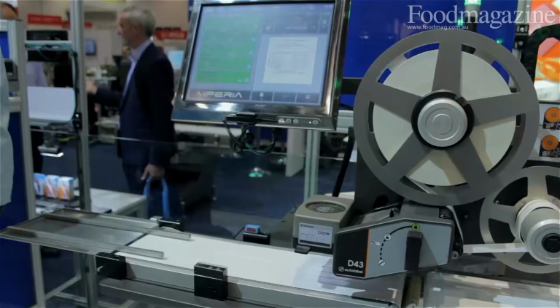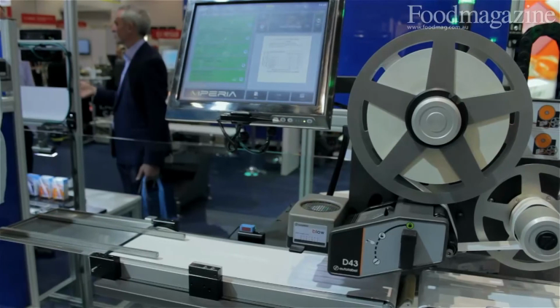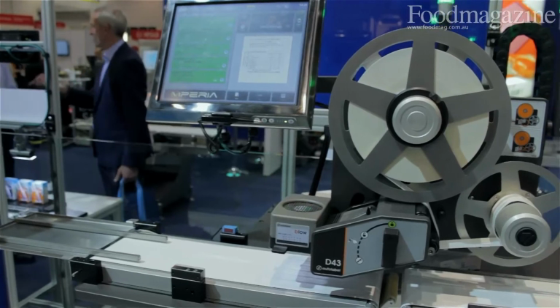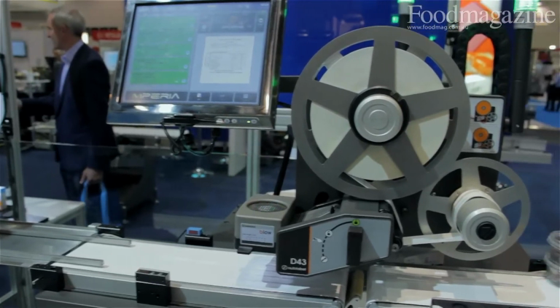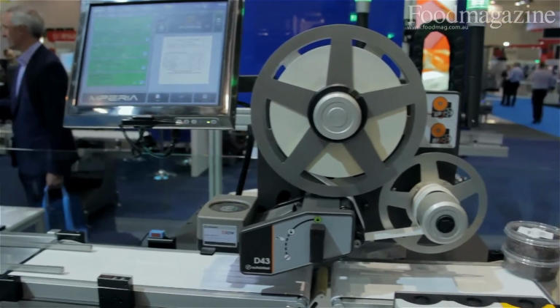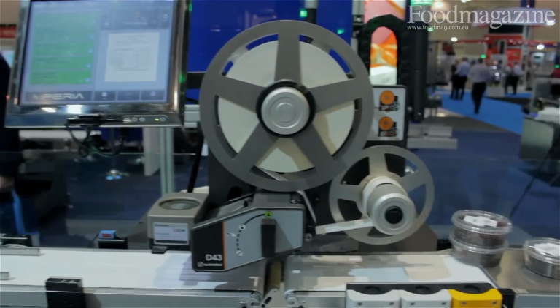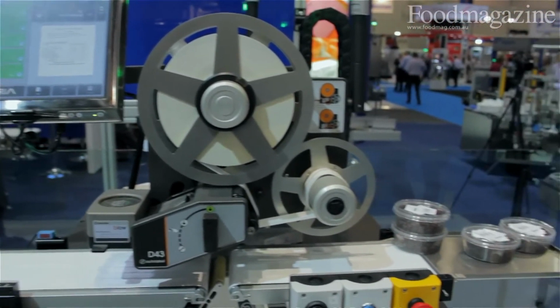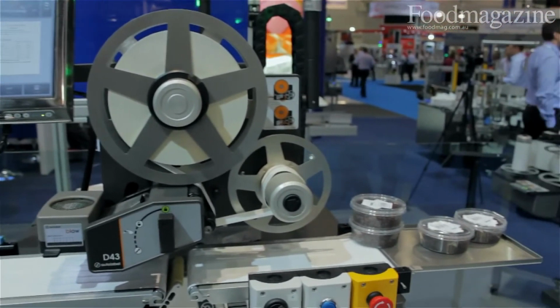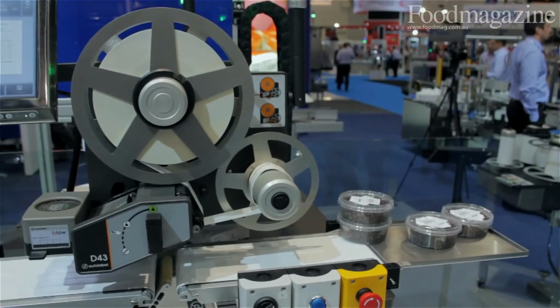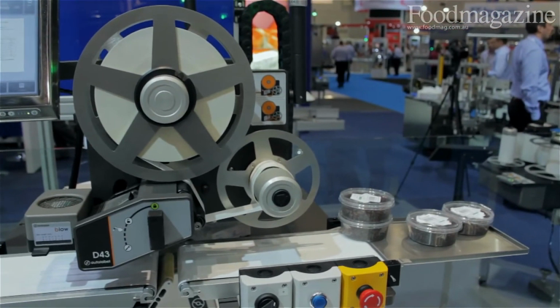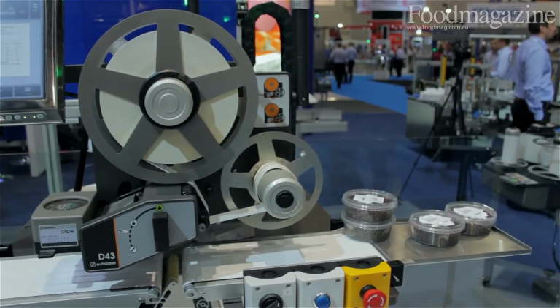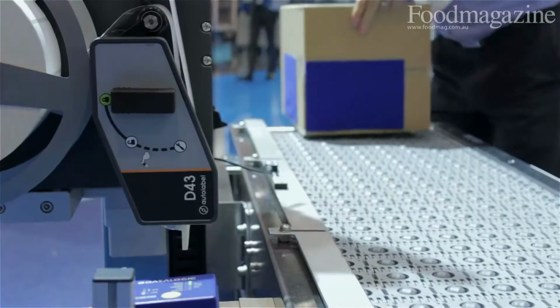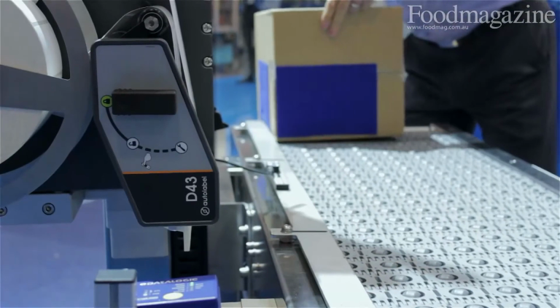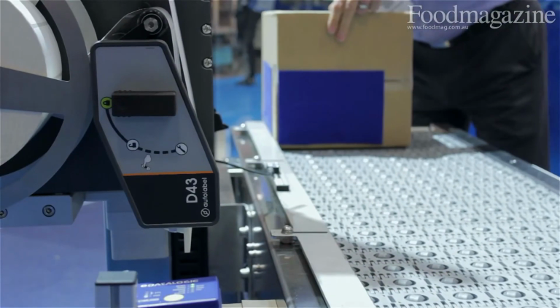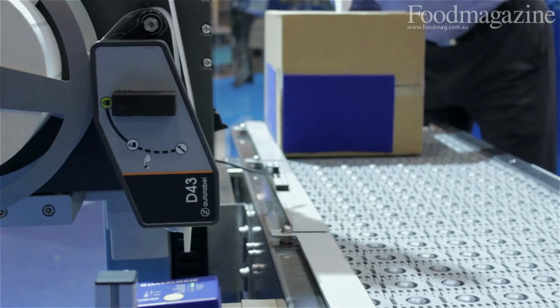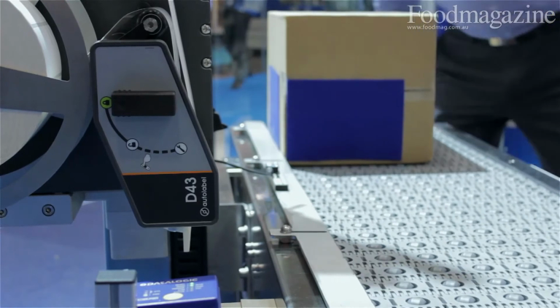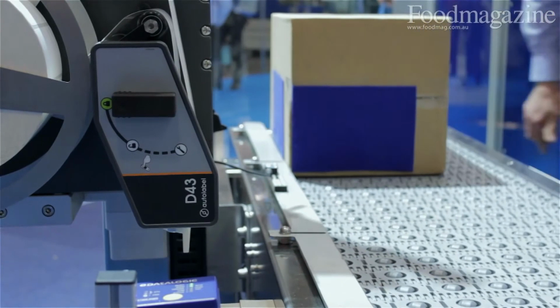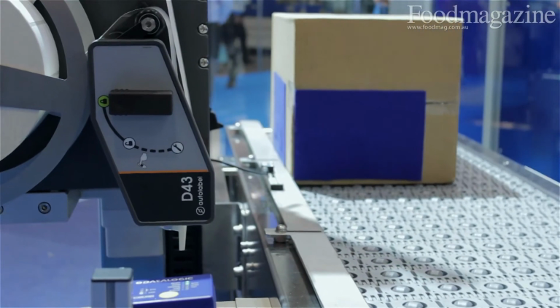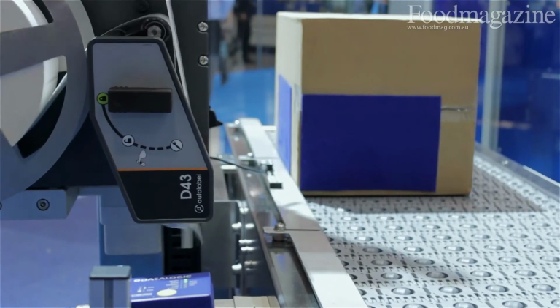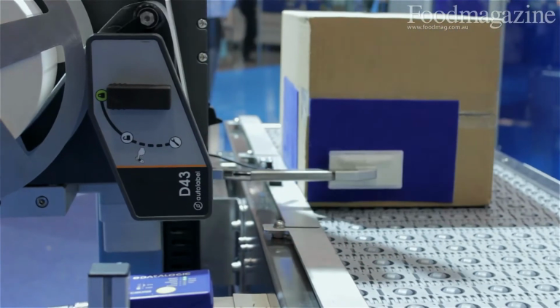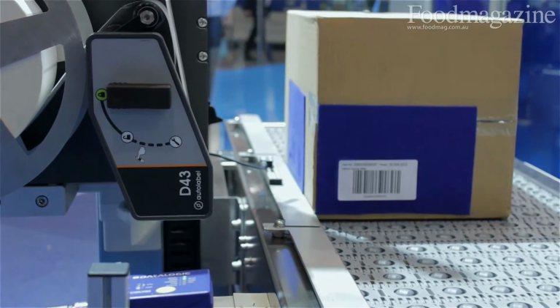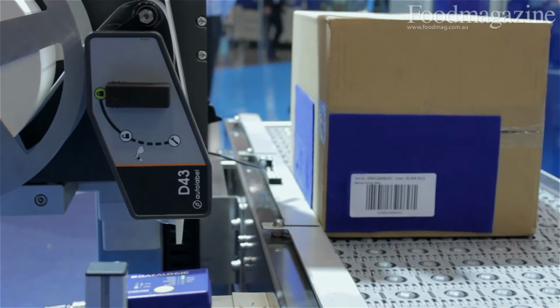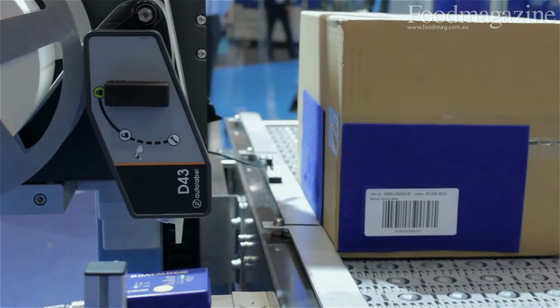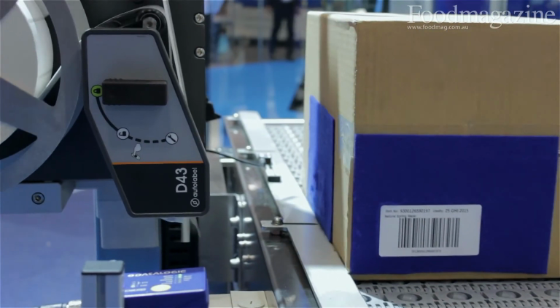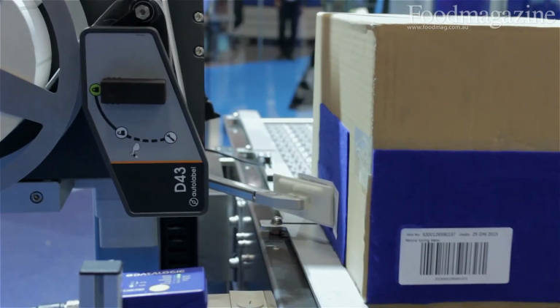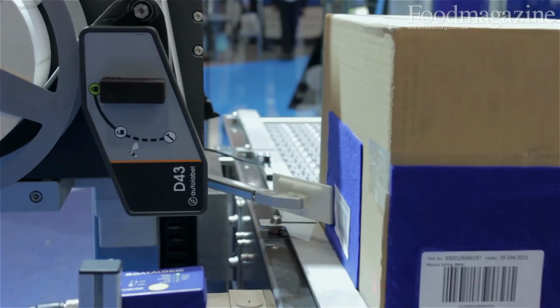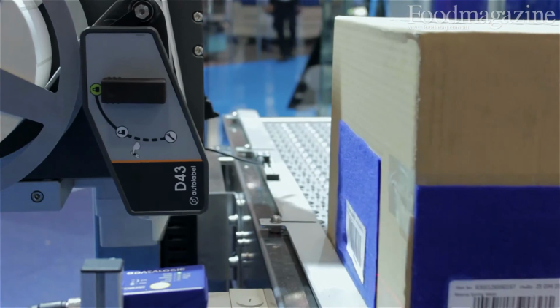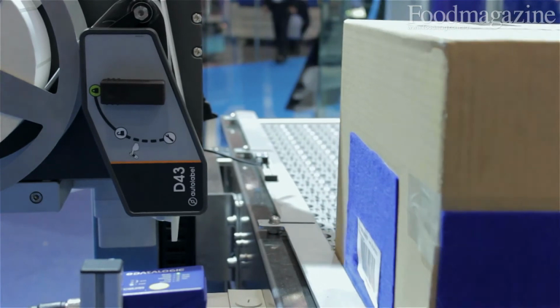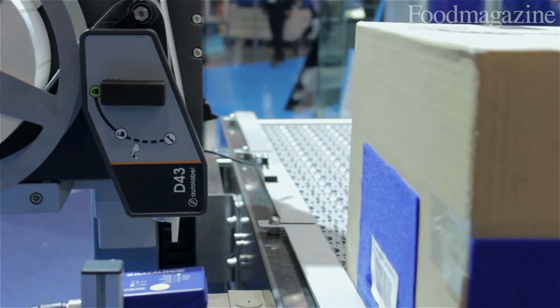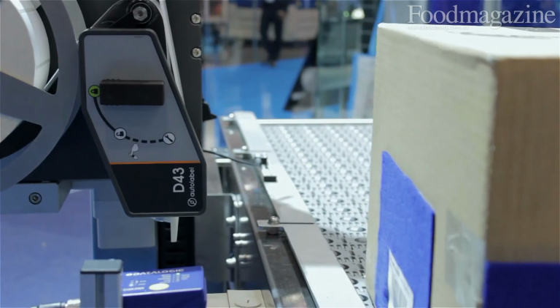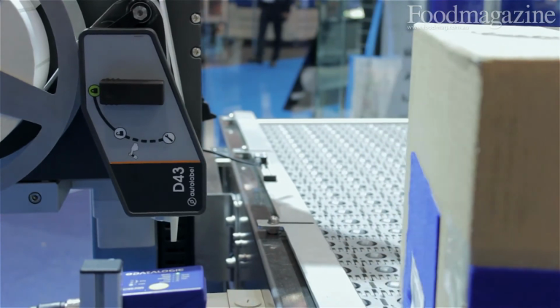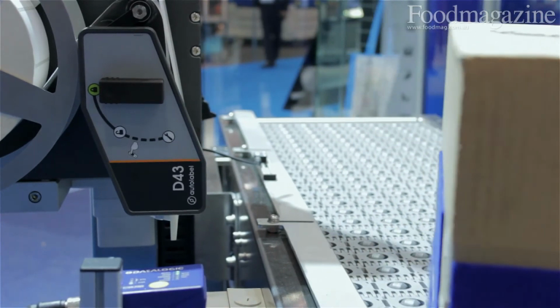From an operator standpoint, it's simply change labels, change ribbons, no manual adjustments. From an installation point of view, all the work has been taken out. It is as simple to install as it is to operate.